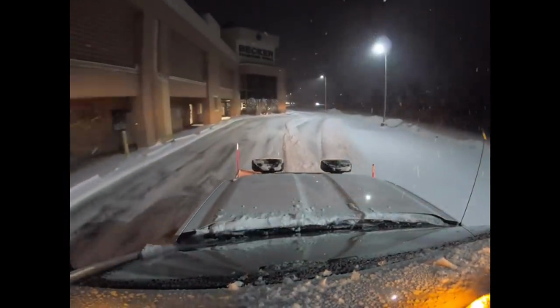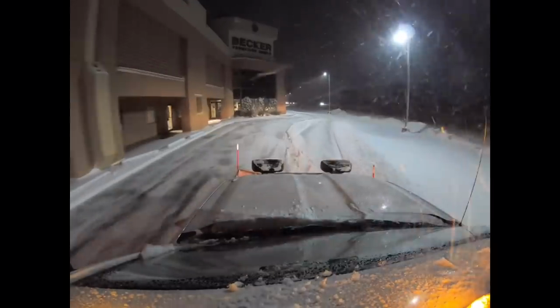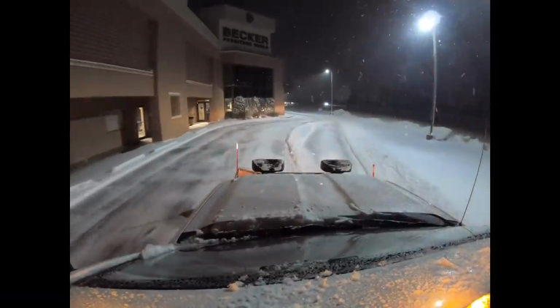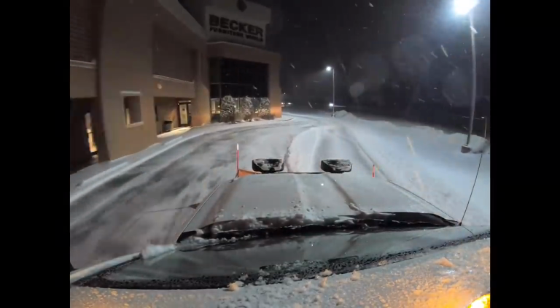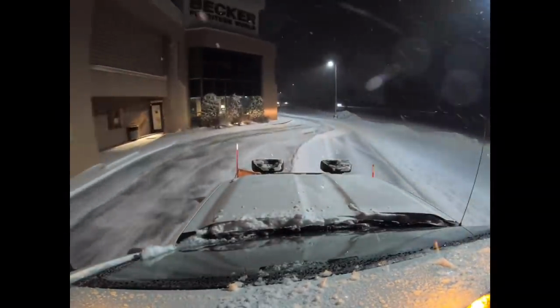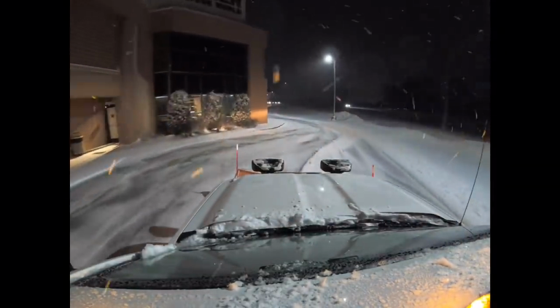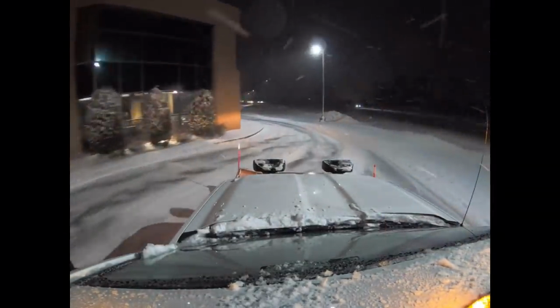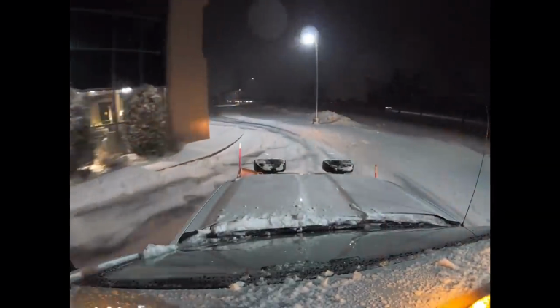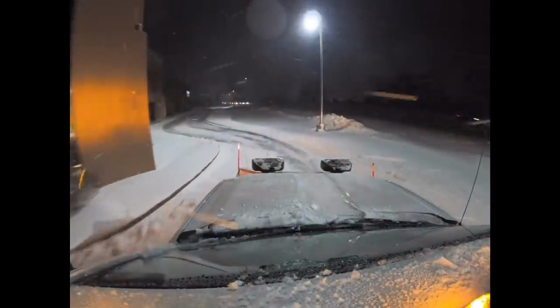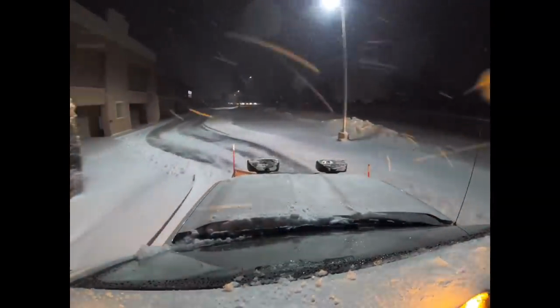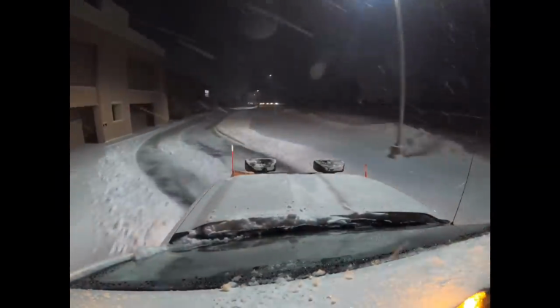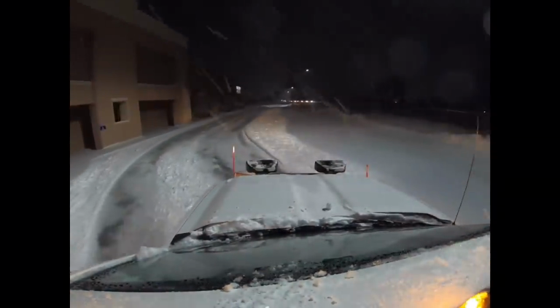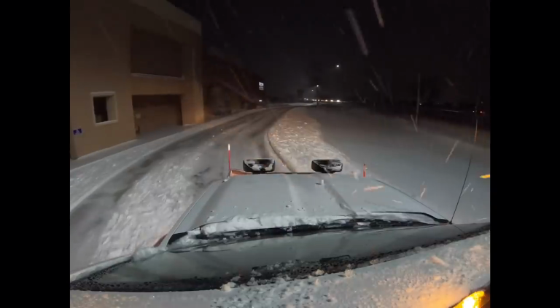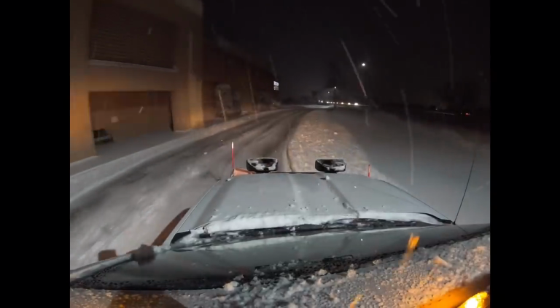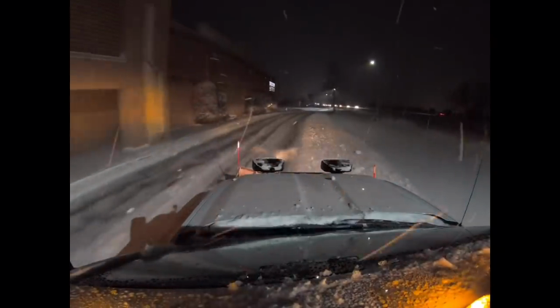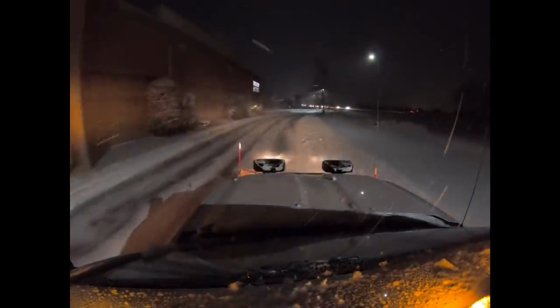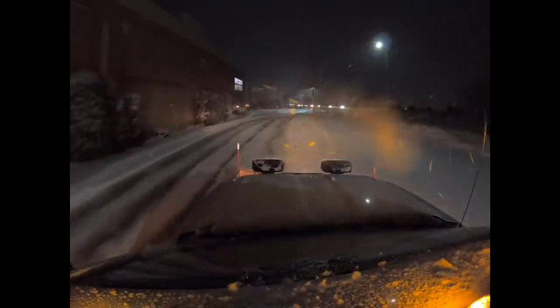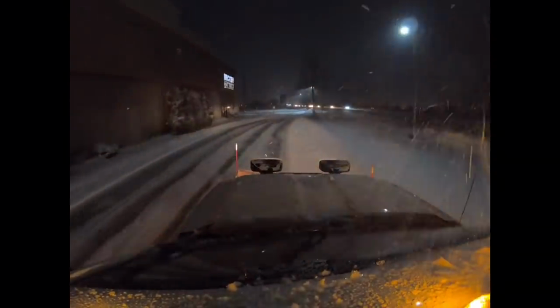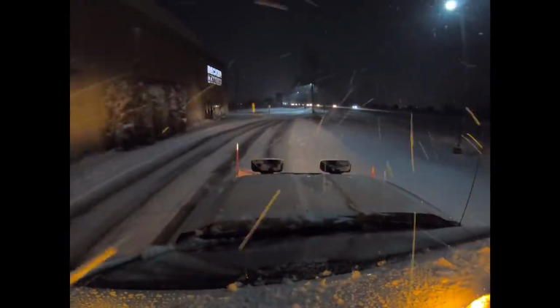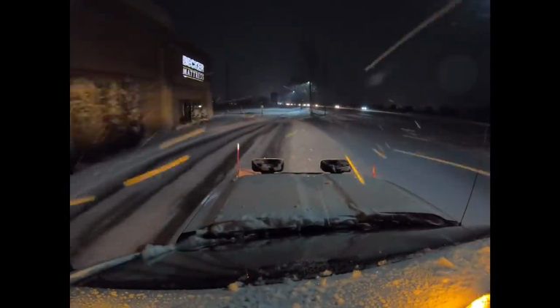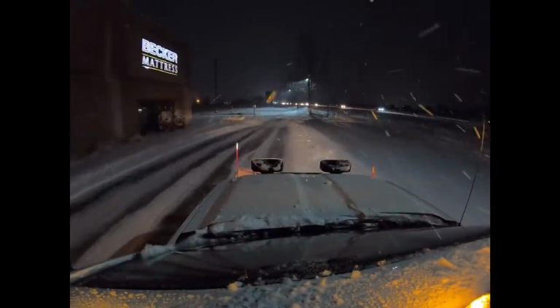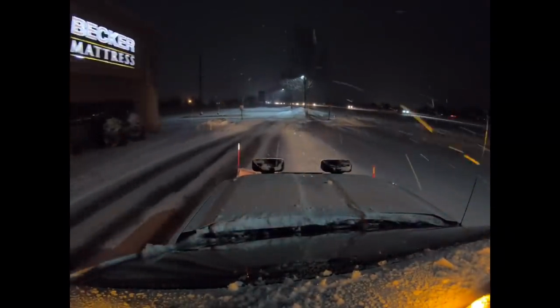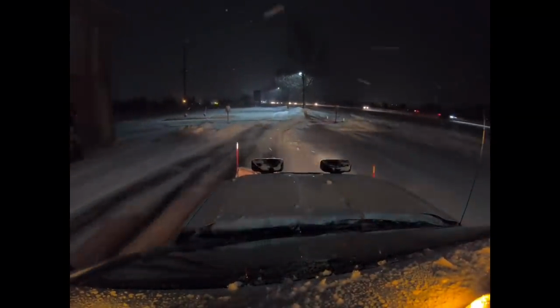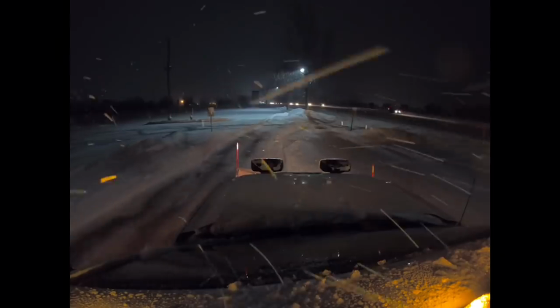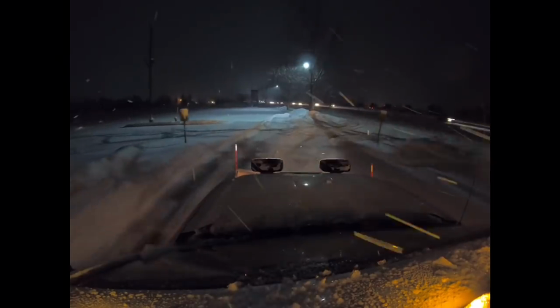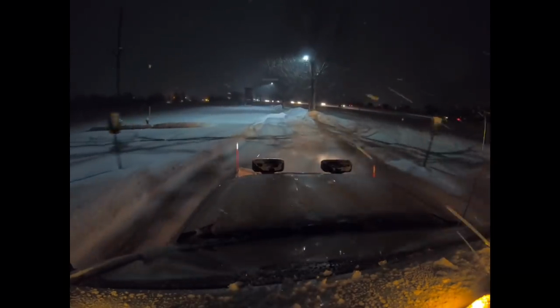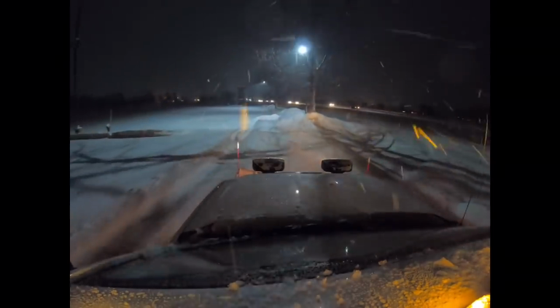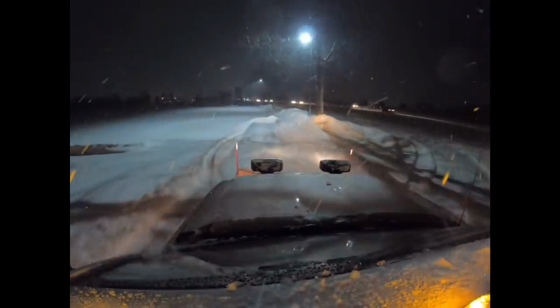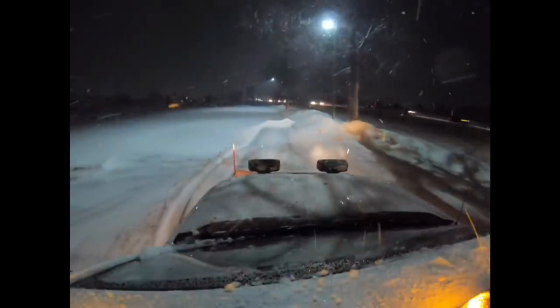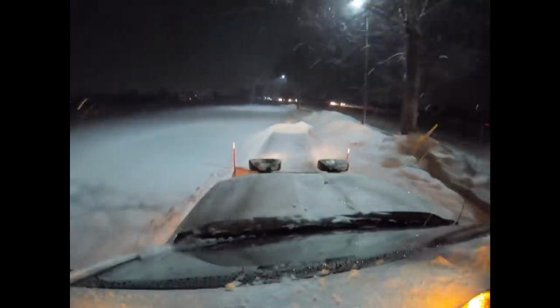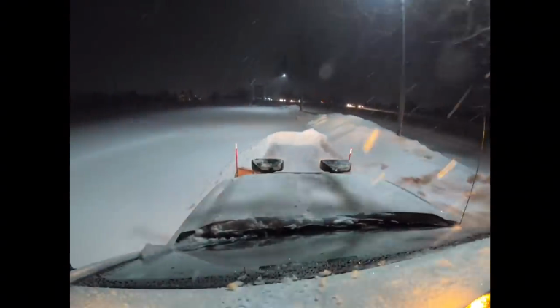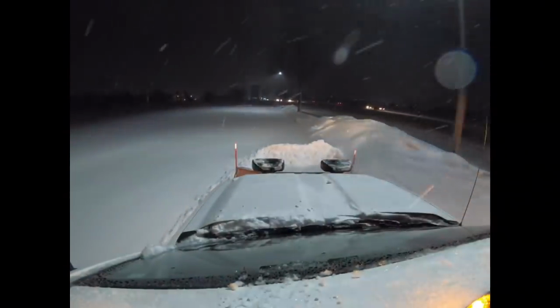Here's some GoPro footage I got. Here I'm basically opening up the lot. You can see how it's still snowing, coming down pretty good. Basically what we do is we open up the lot so that when the snow does finally quit, there's just that much less to plow.